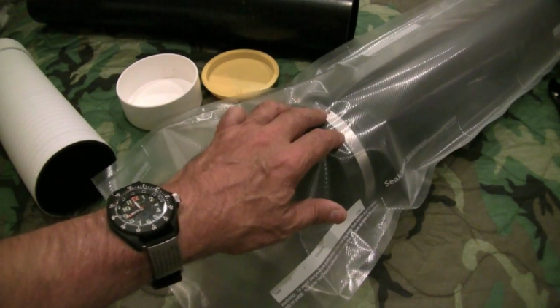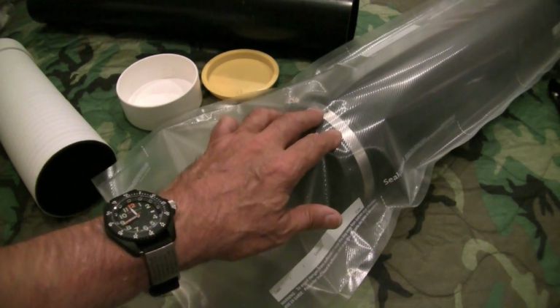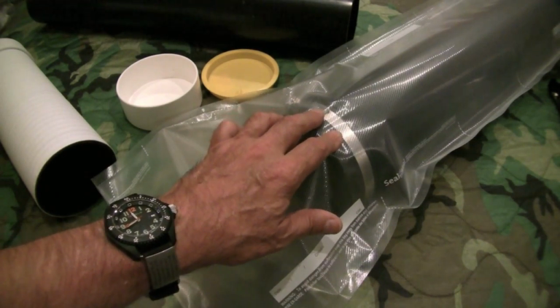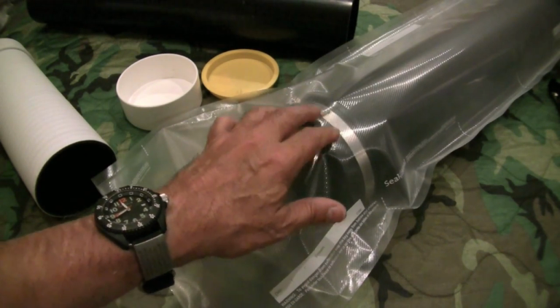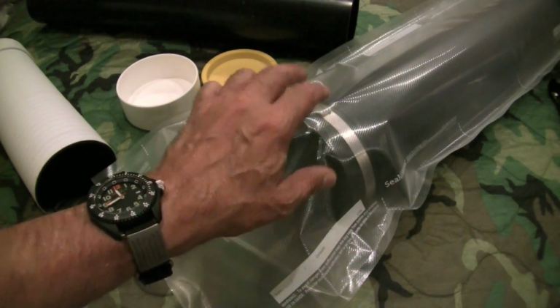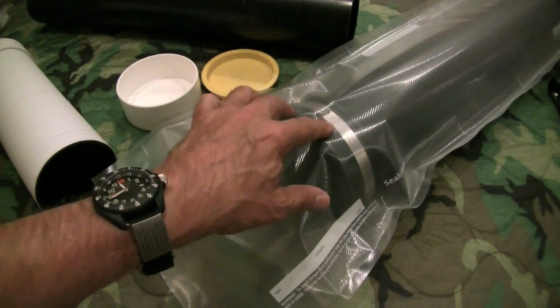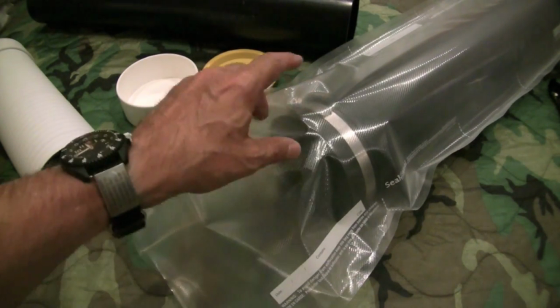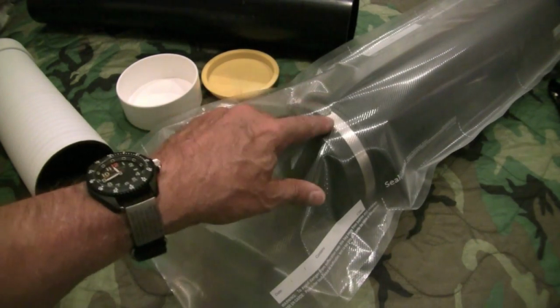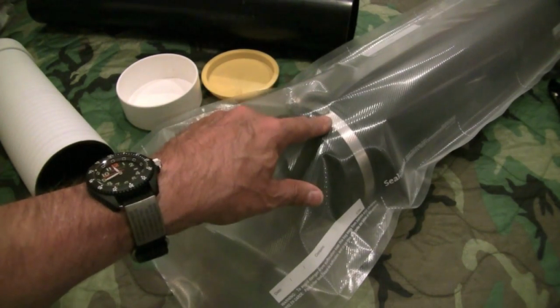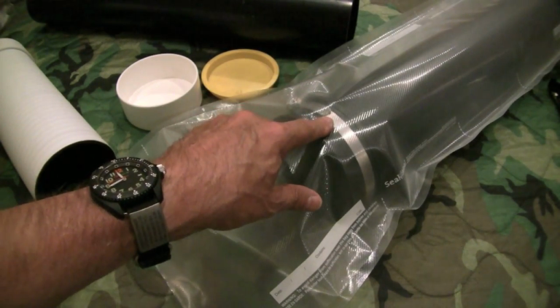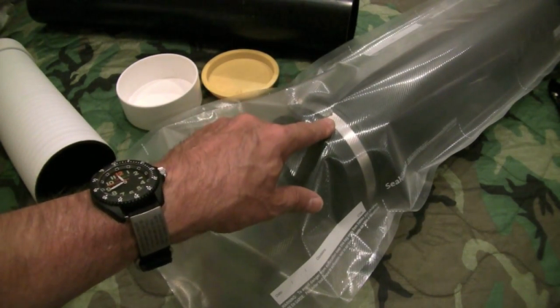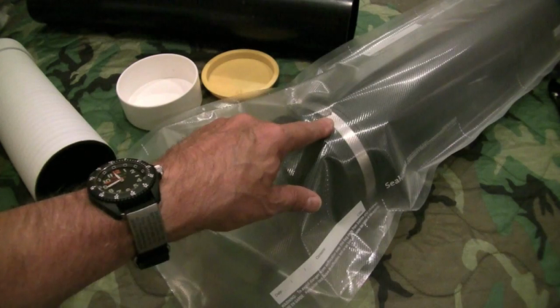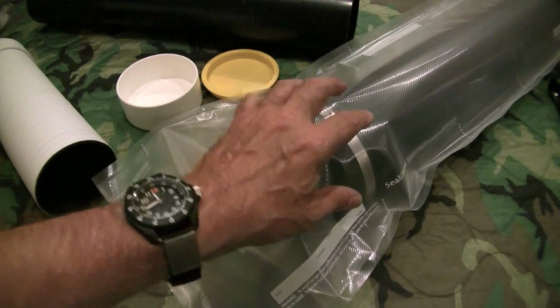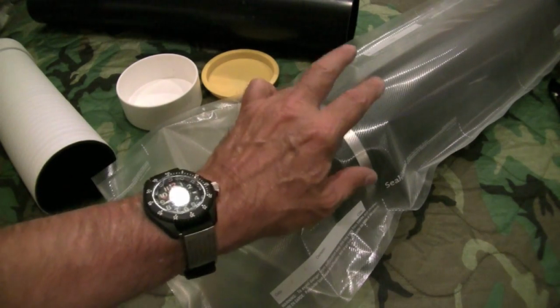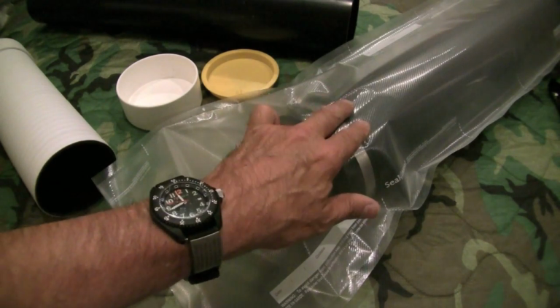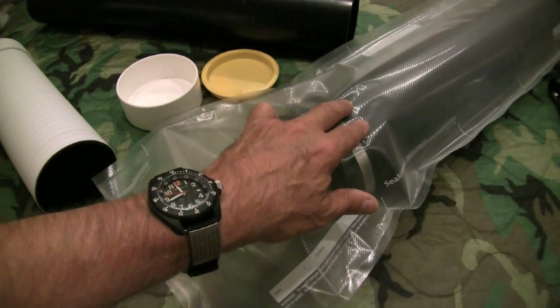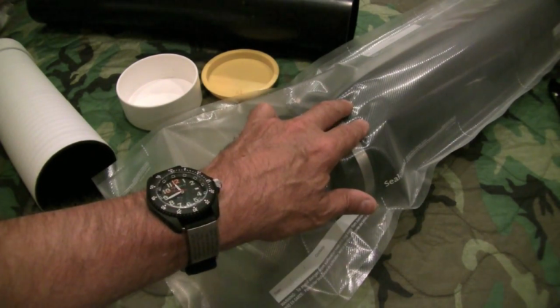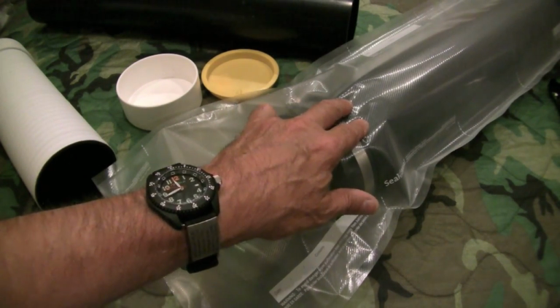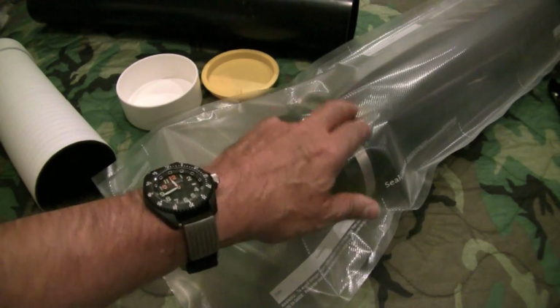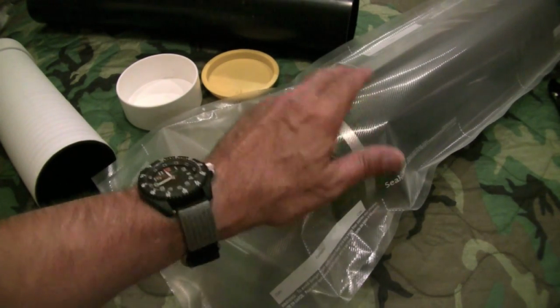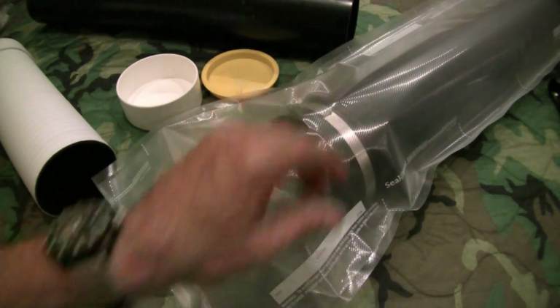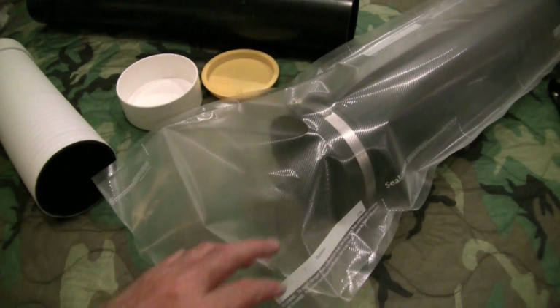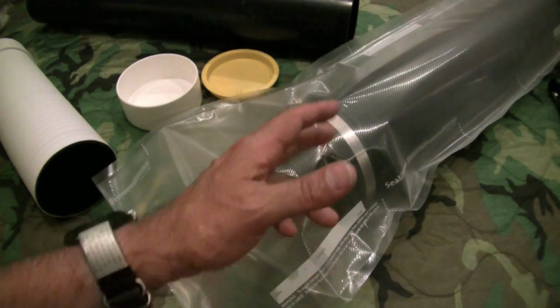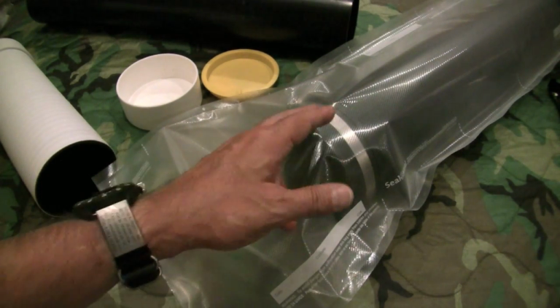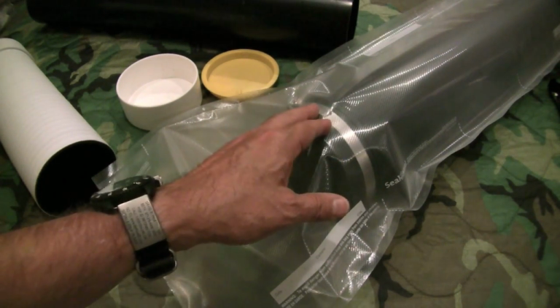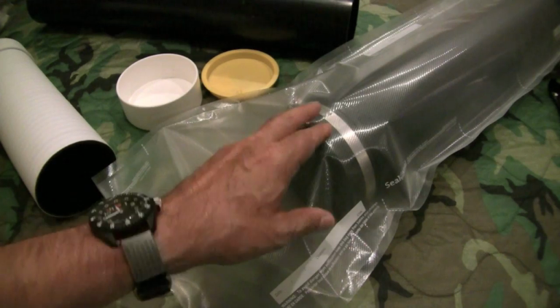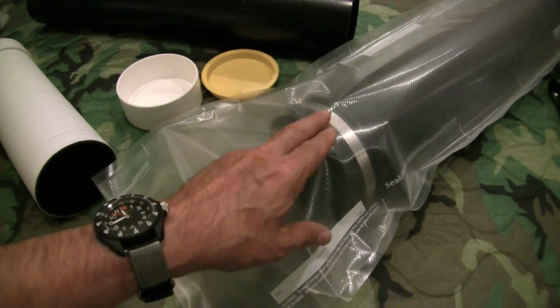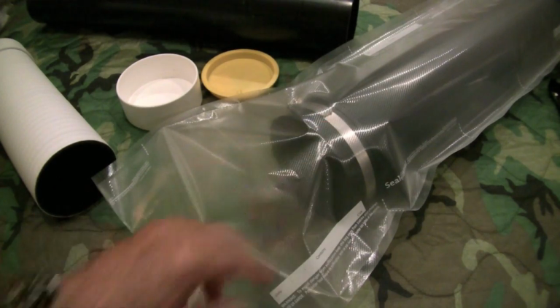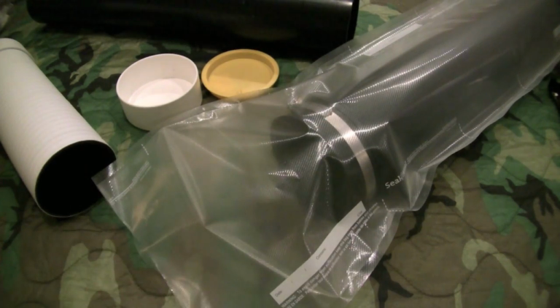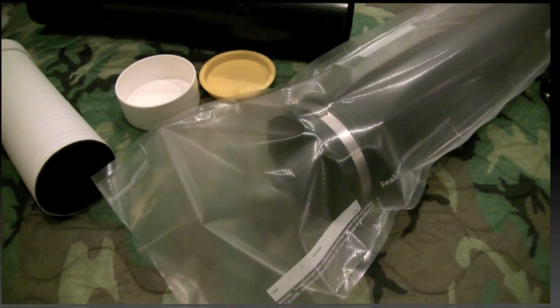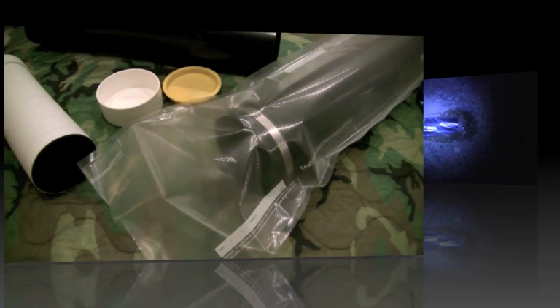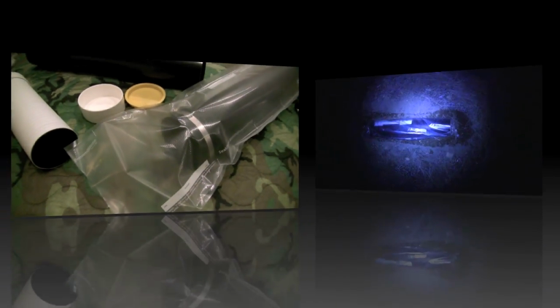I think it'll be a lot of fun. And remember, I've got some ammo stashed in another cache tube. I'm going to be taking that out to the range probably with the kids, so we'll let you take a look at that as well.